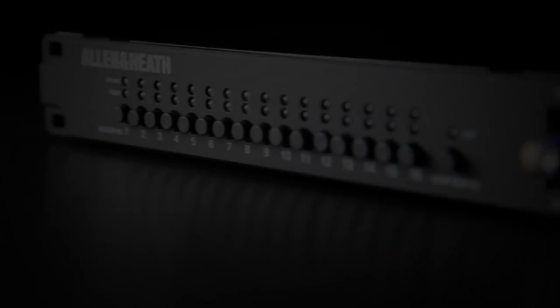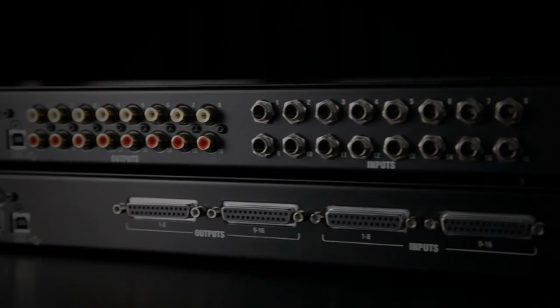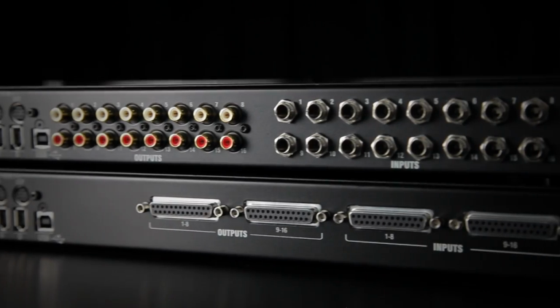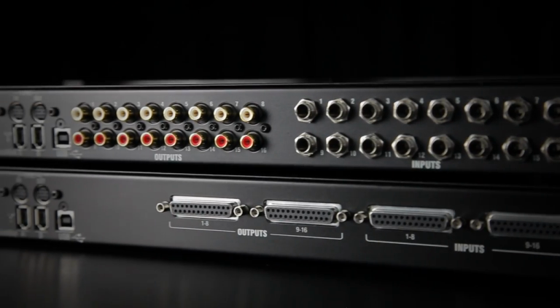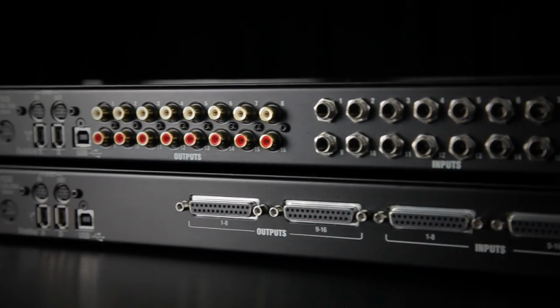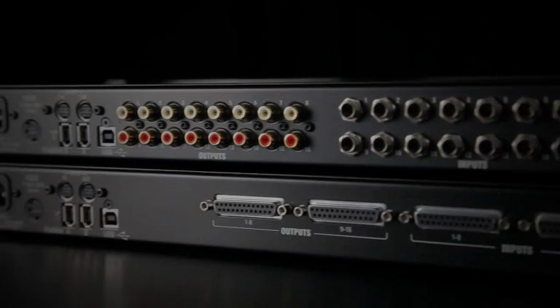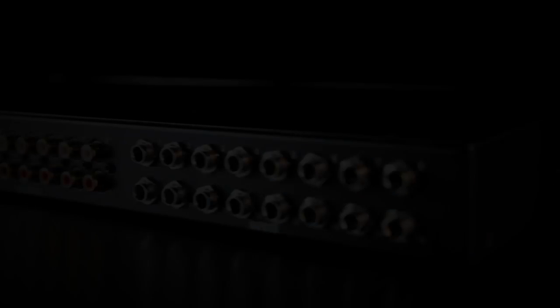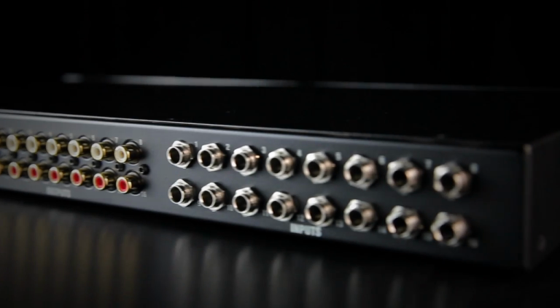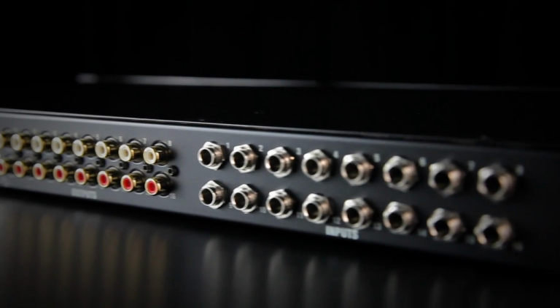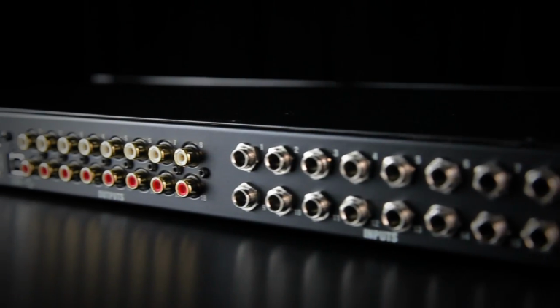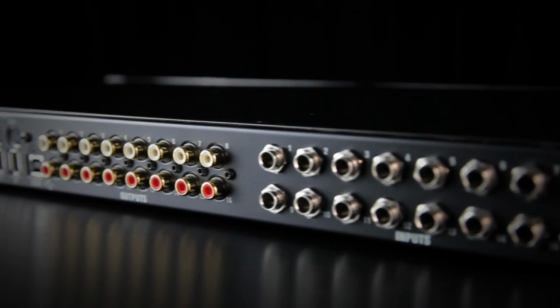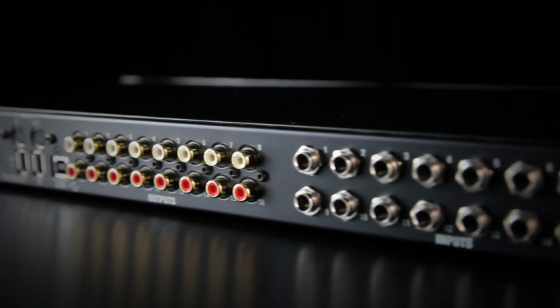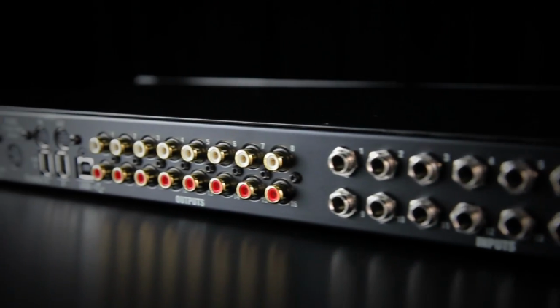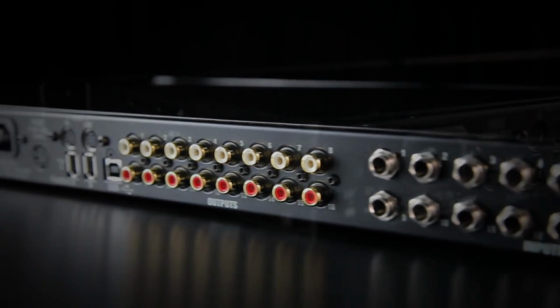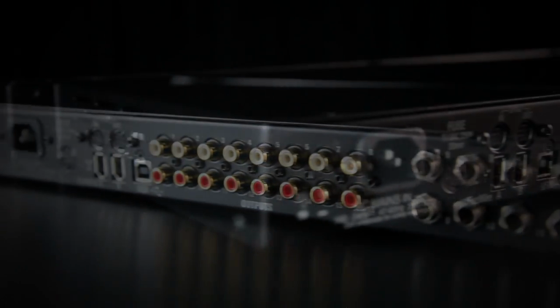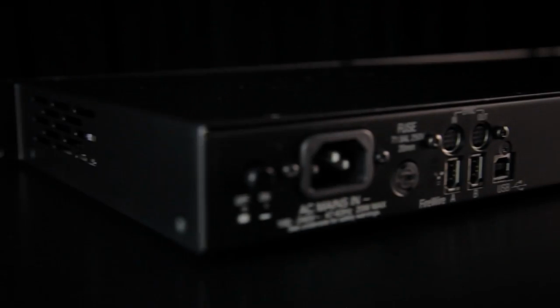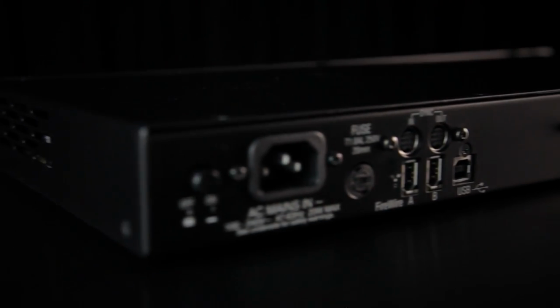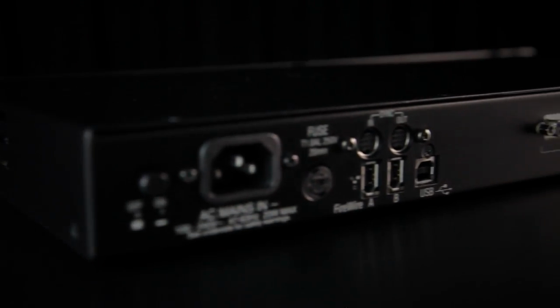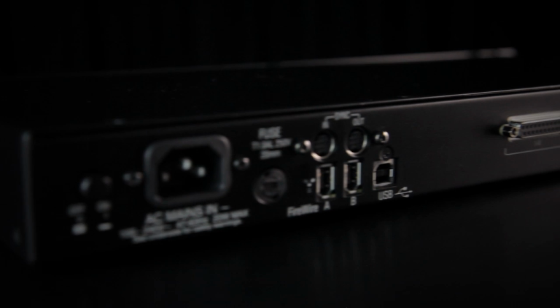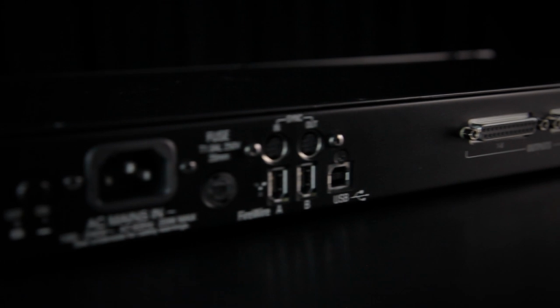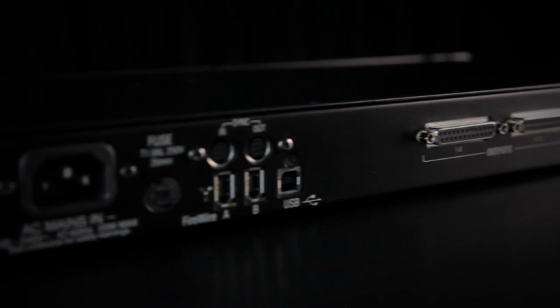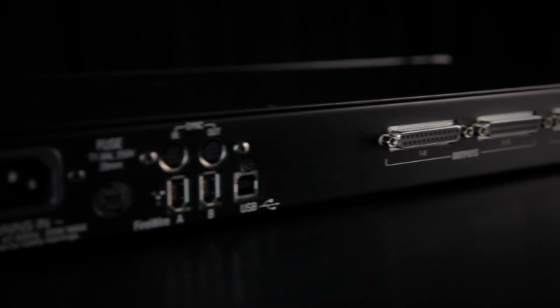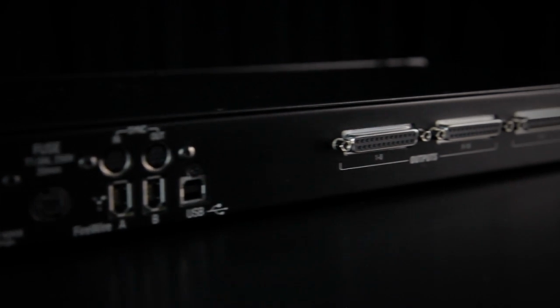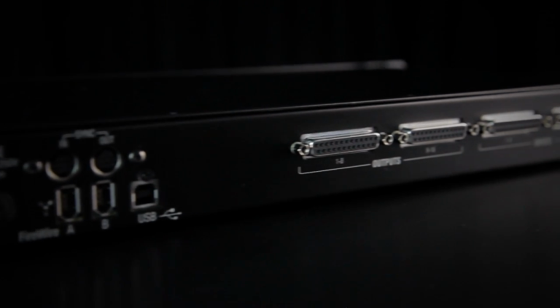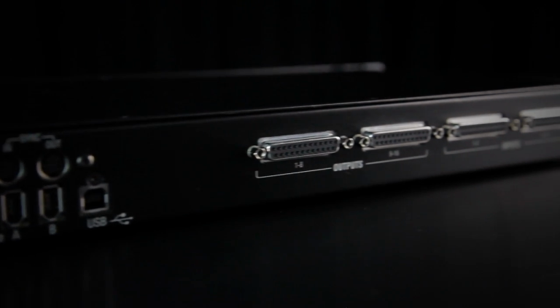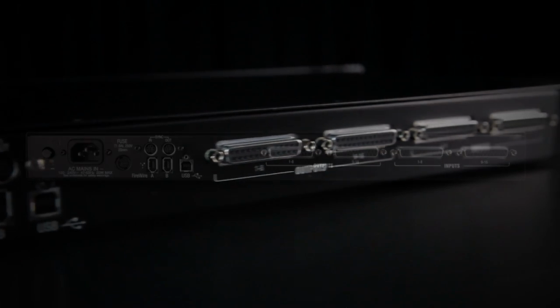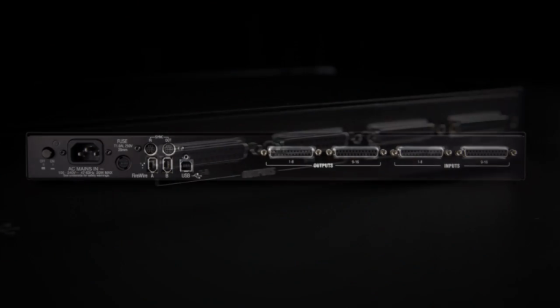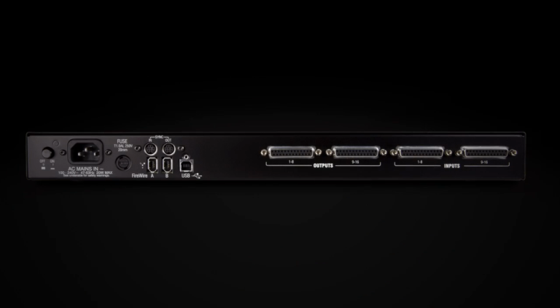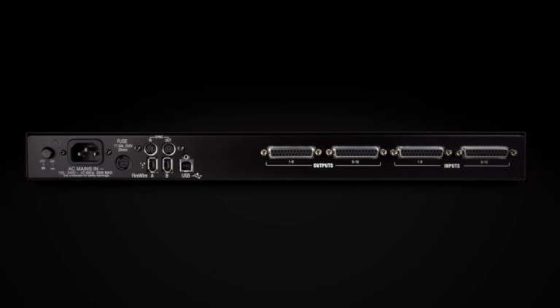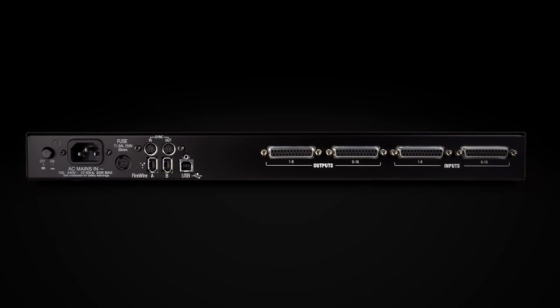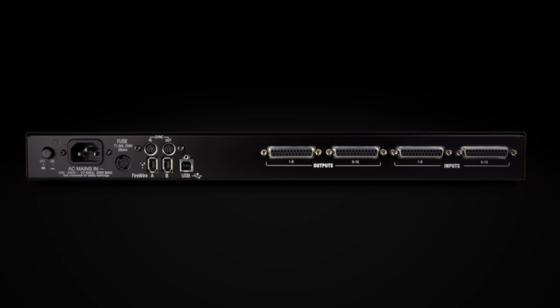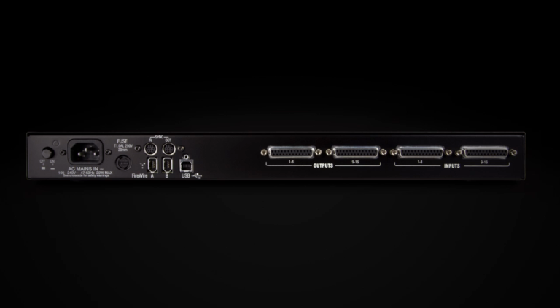Choose the version that suits you best: i16 with TRS jack inputs and RCA outputs, or i16d with fully balanced inputs and outputs on 25 pin D-sub connectors for premium studio quality recordings.